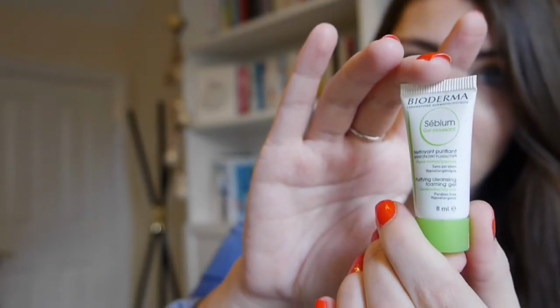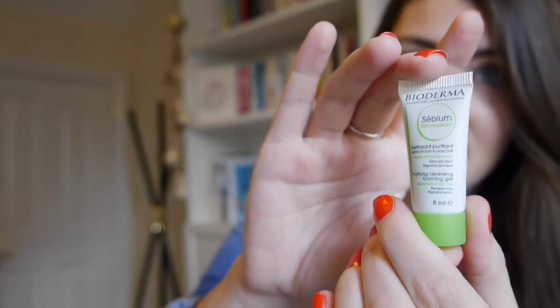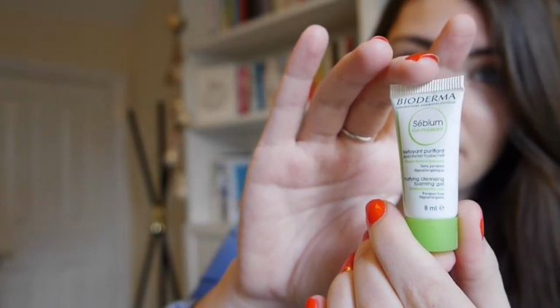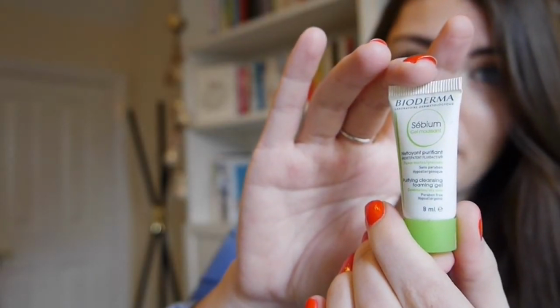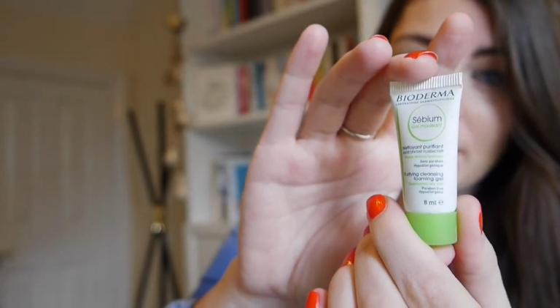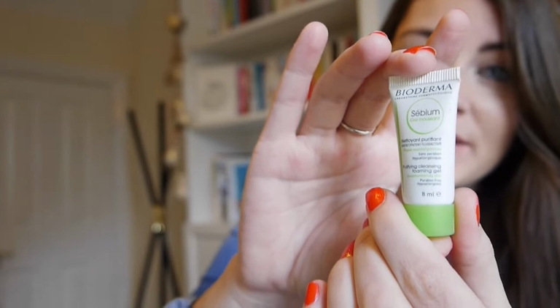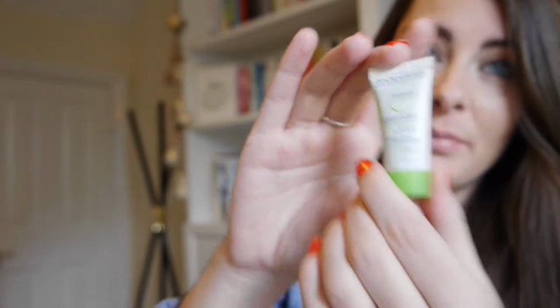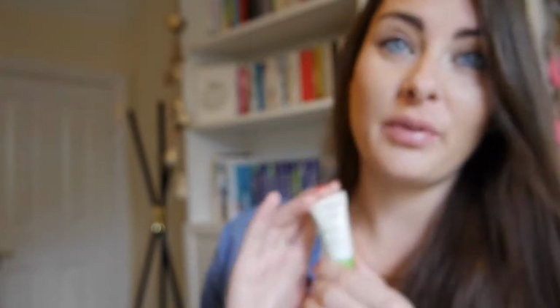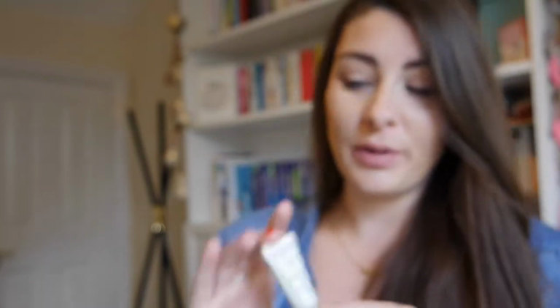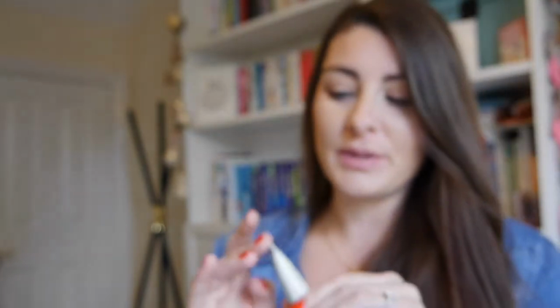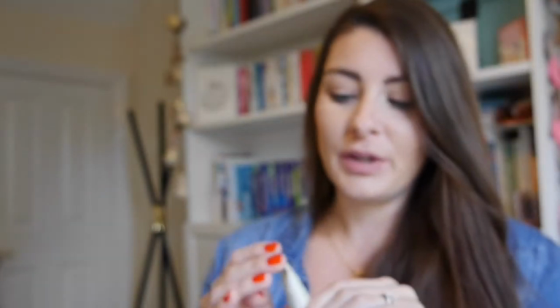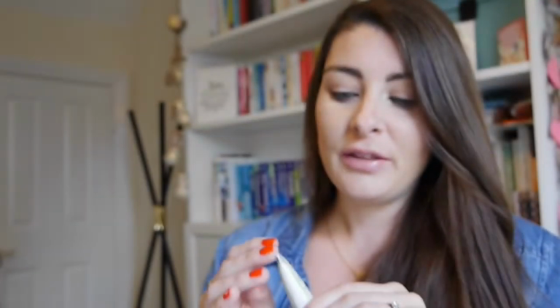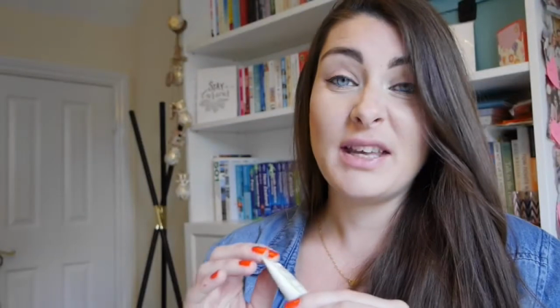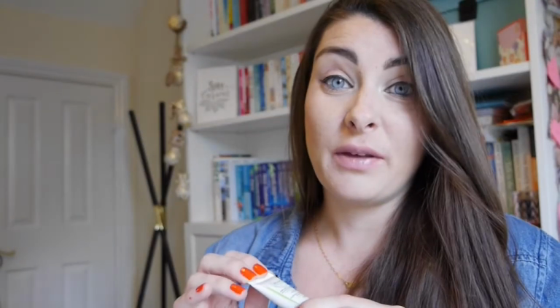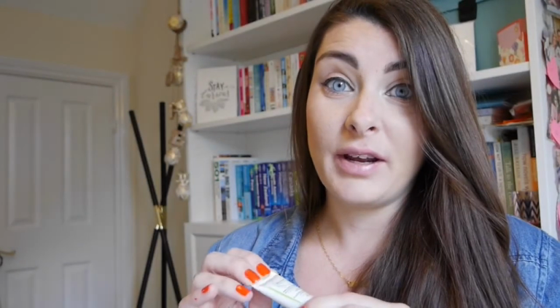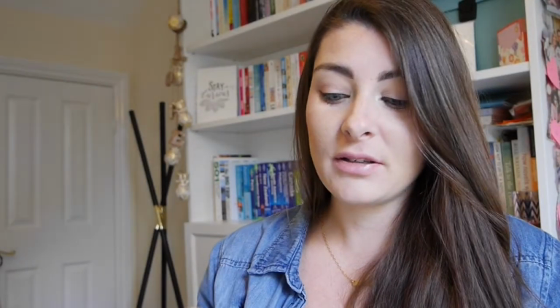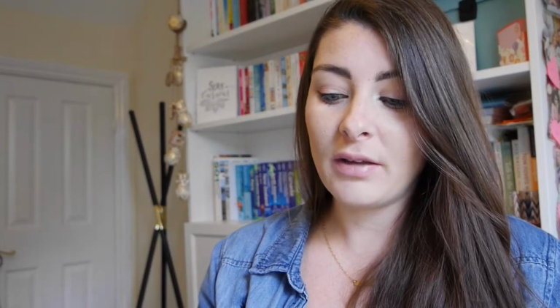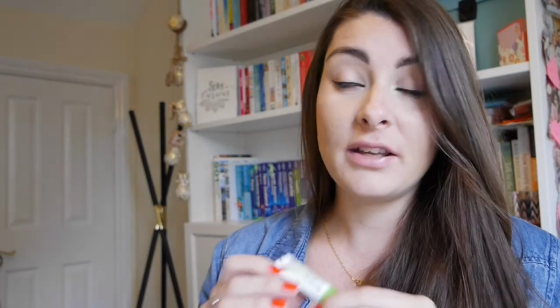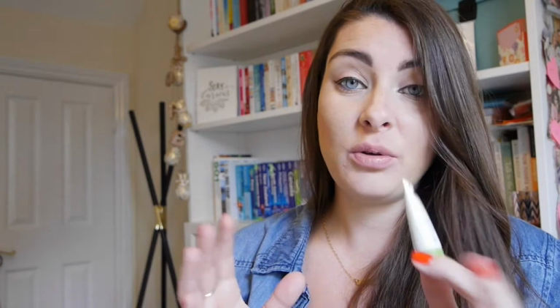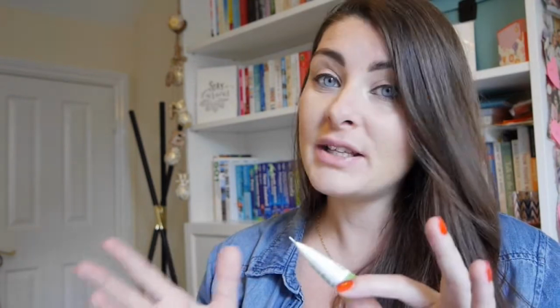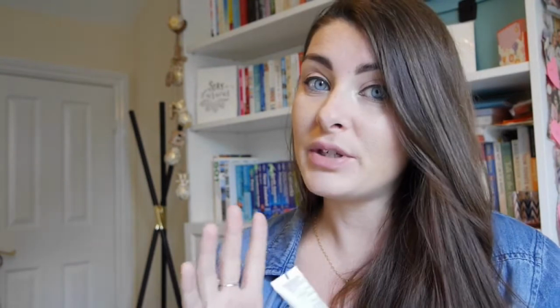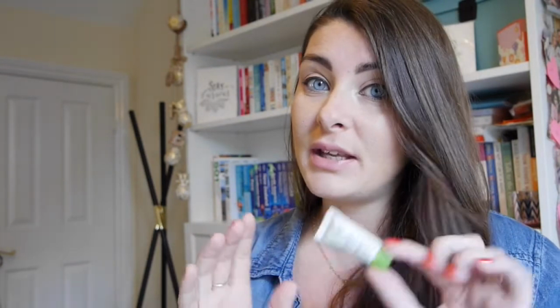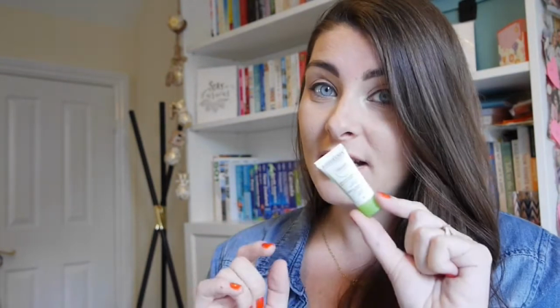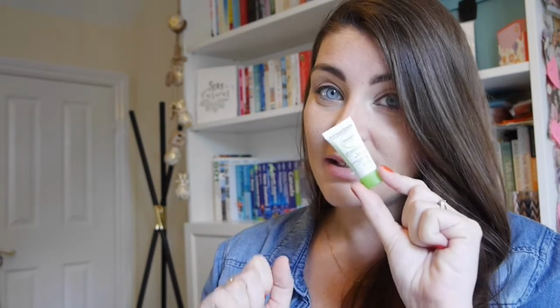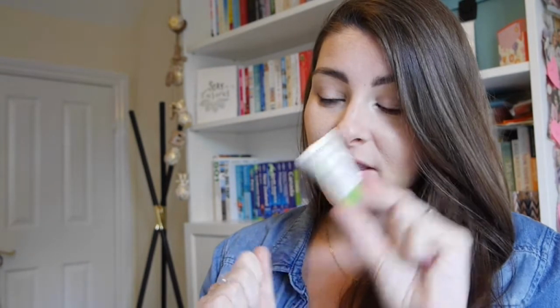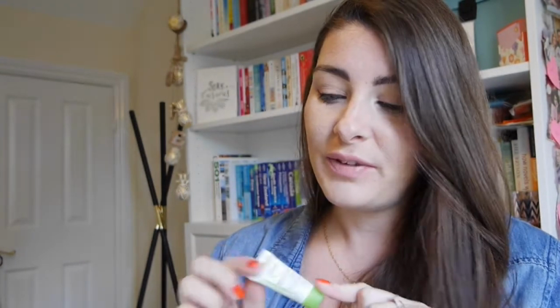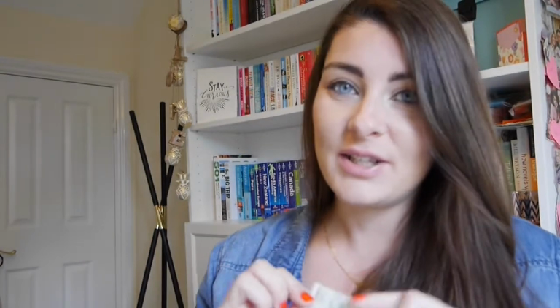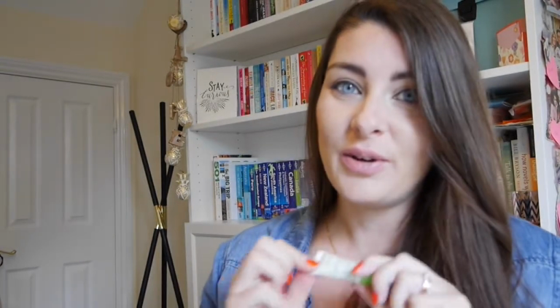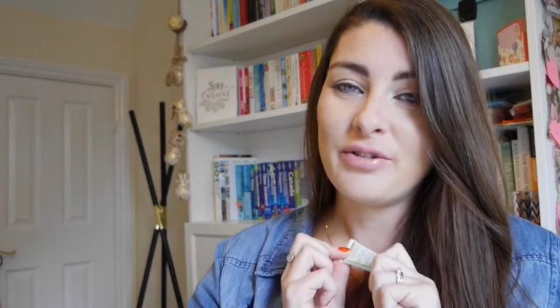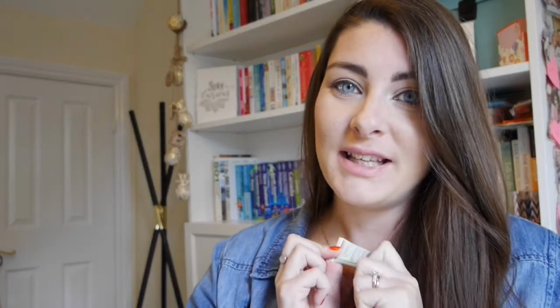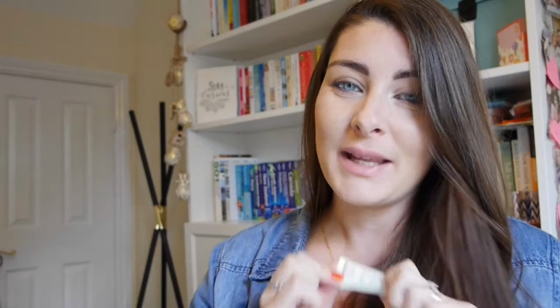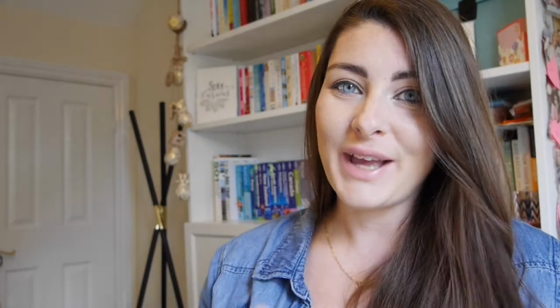My next tip is to pick up some travel size samples from your local beauty store. Usually they give these away for free, and it's a great way of trying new brands and products in a handy size that fits into your 100ml plastic bag.